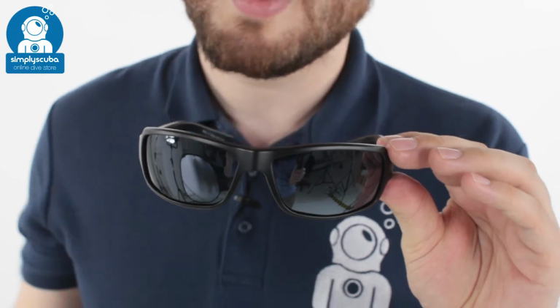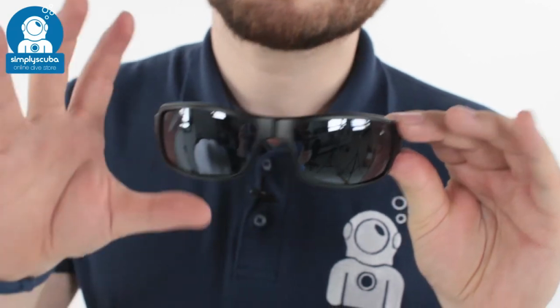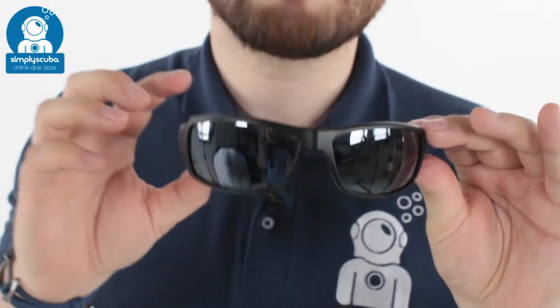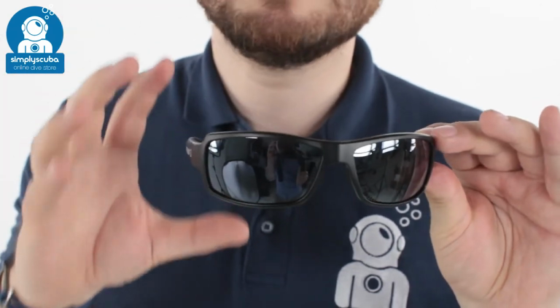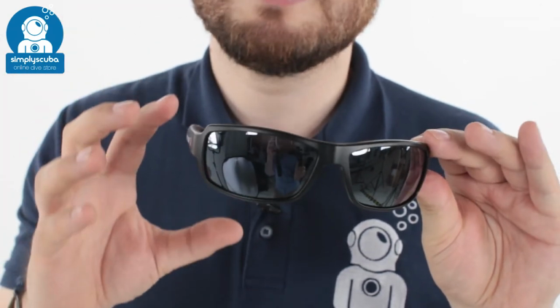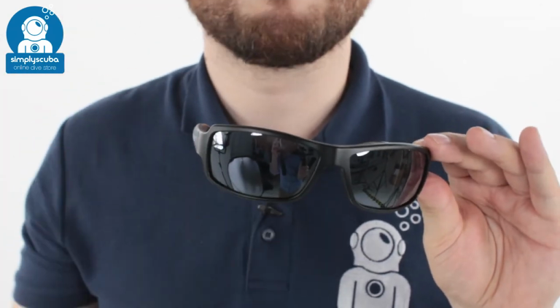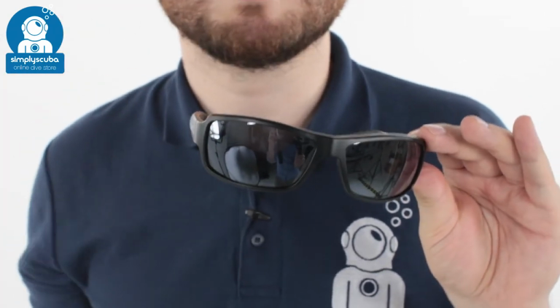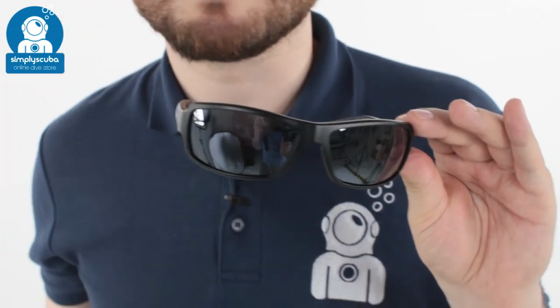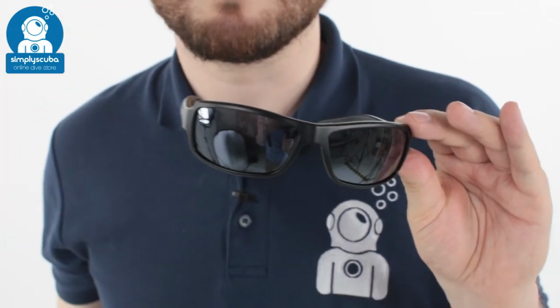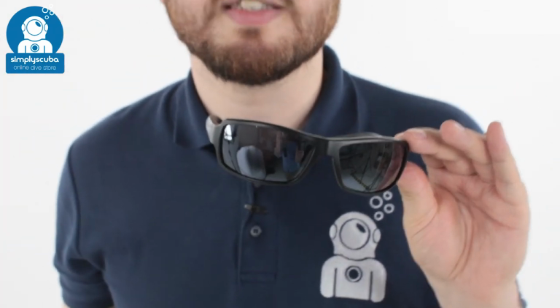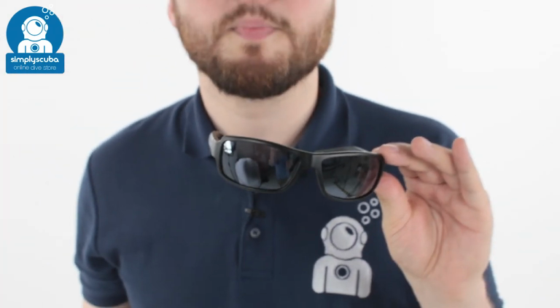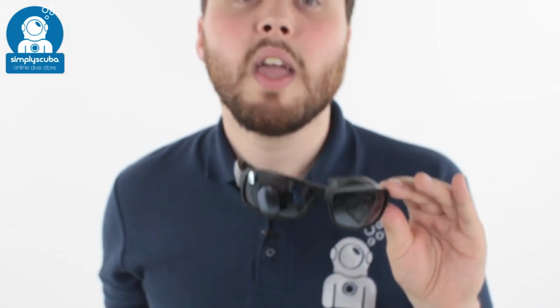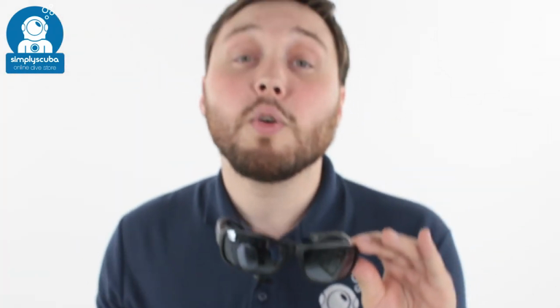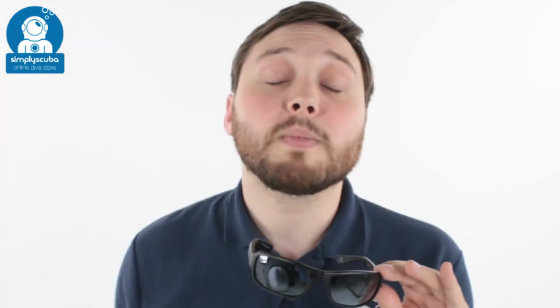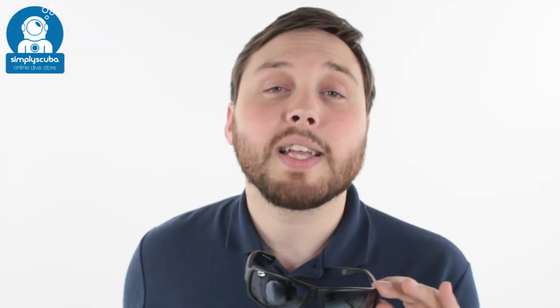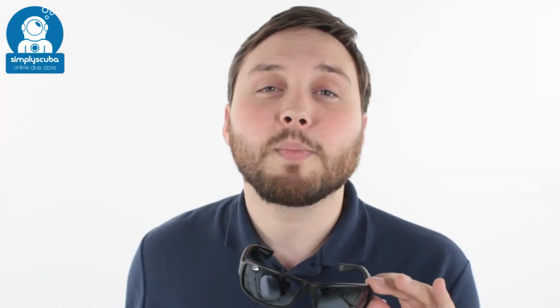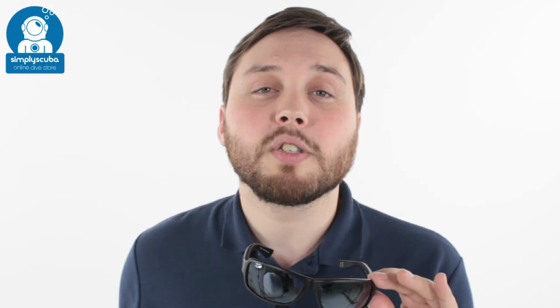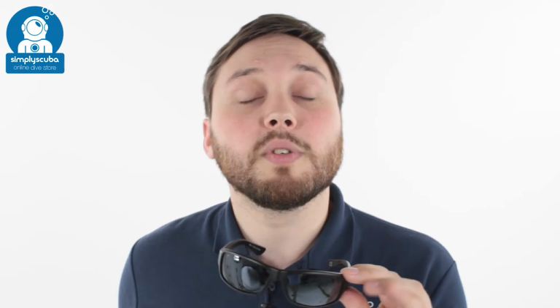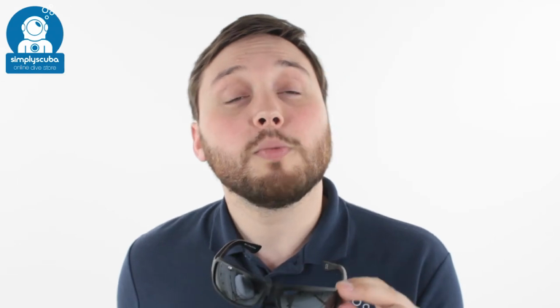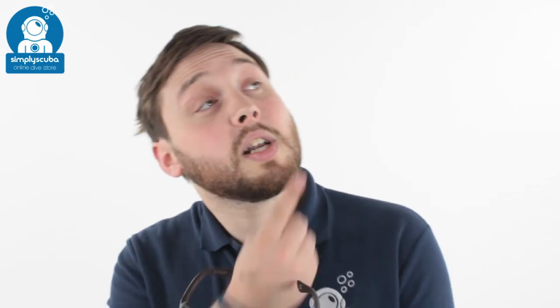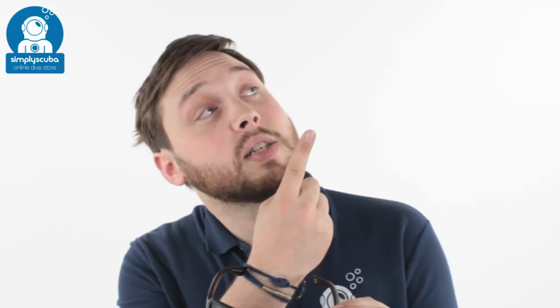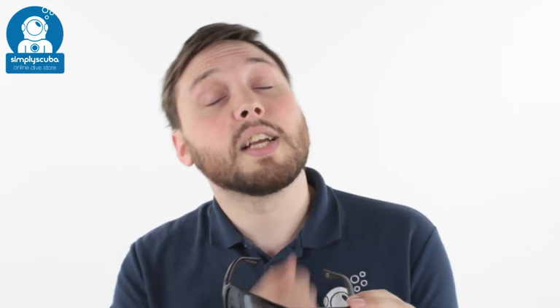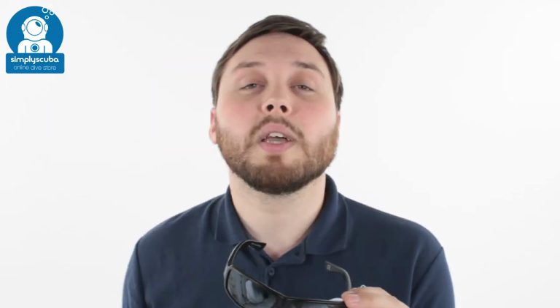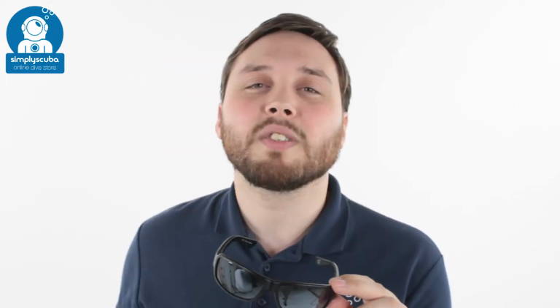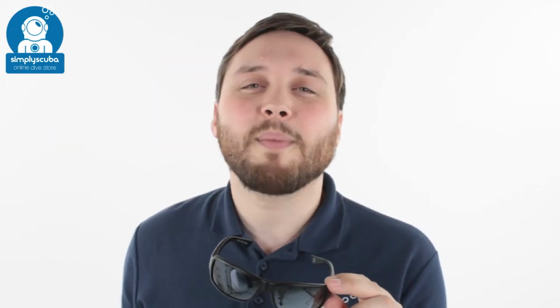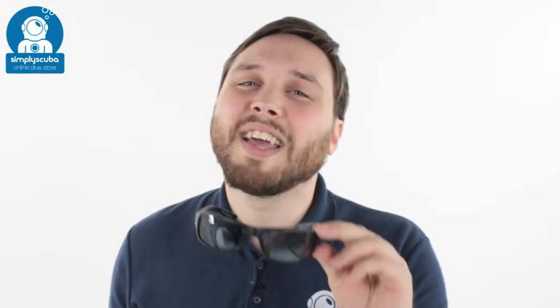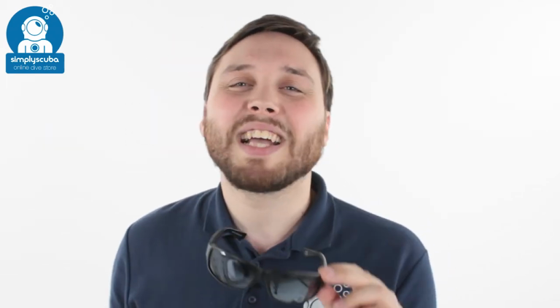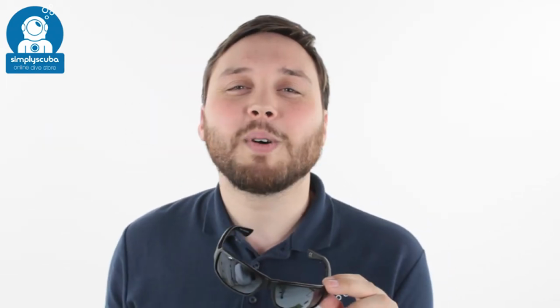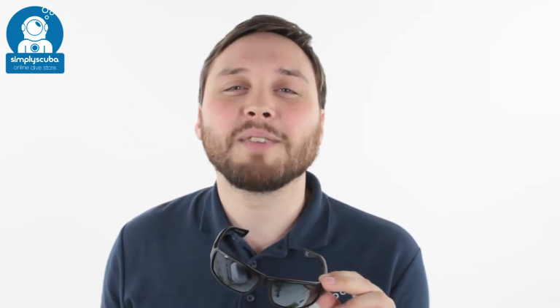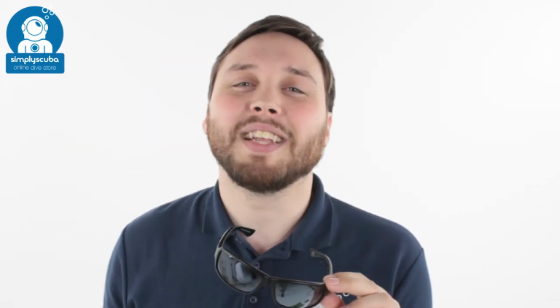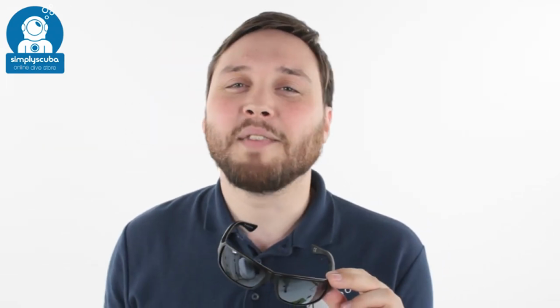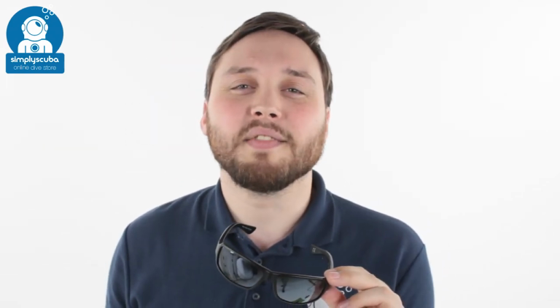And that's the Cressy Ninja floating sunglasses. If you missed my latest episode of ScubaTube, you can click on this link up here to watch that. Thanks for watching and safe diving.